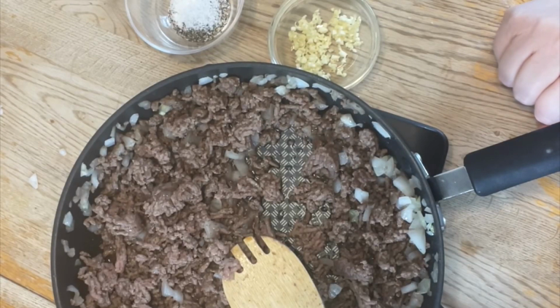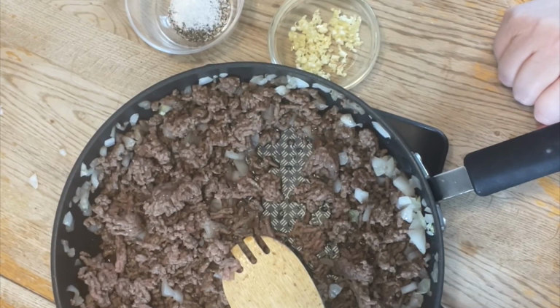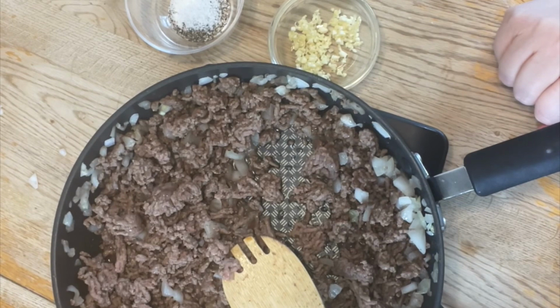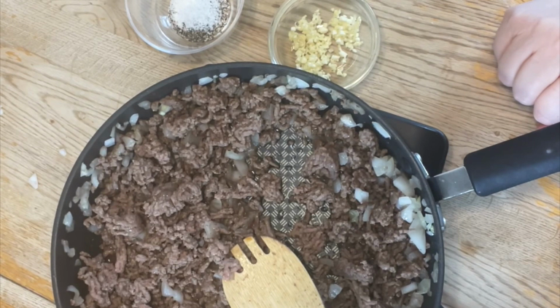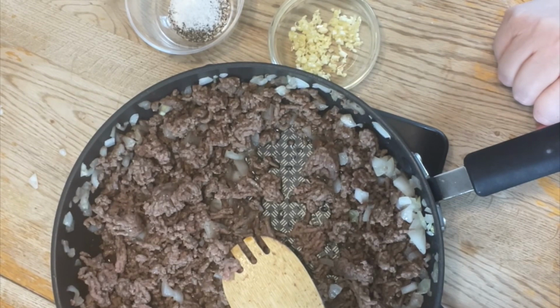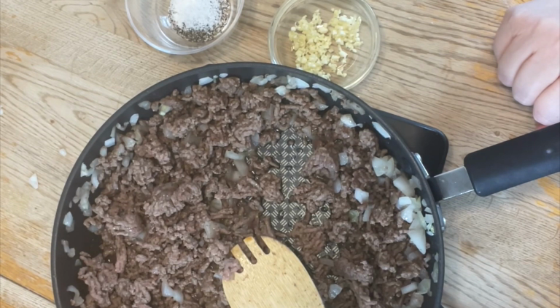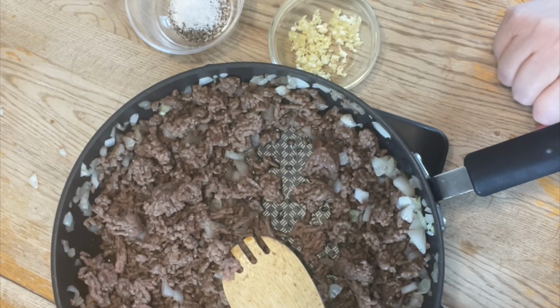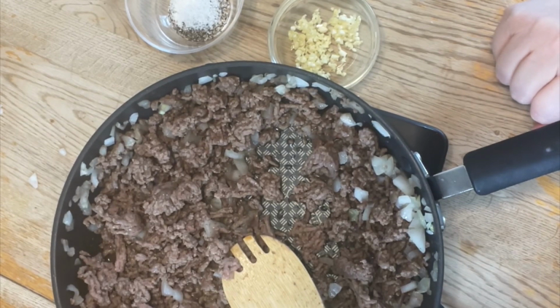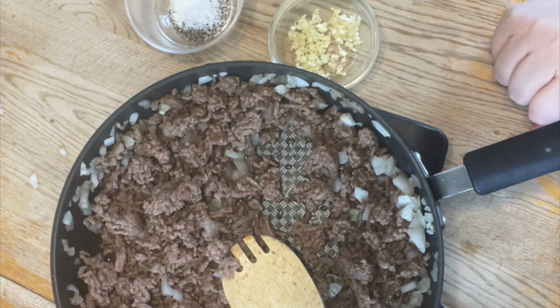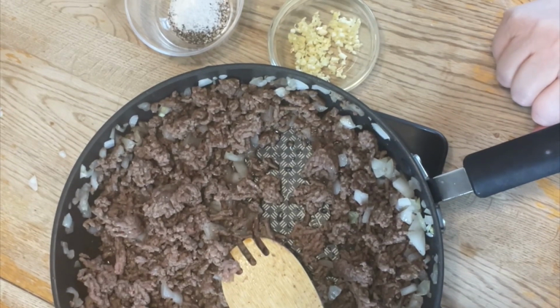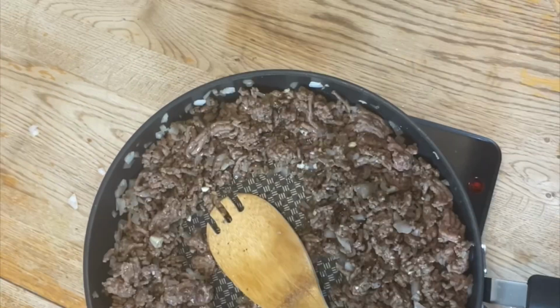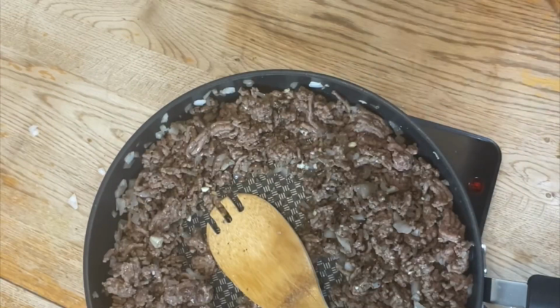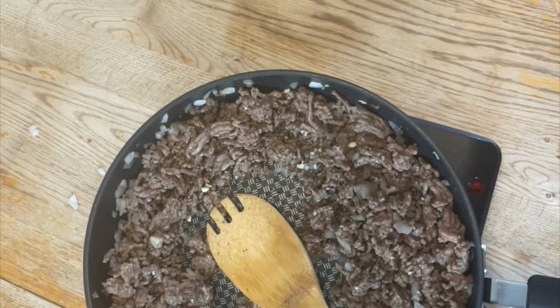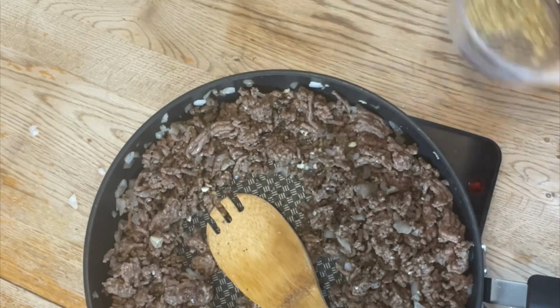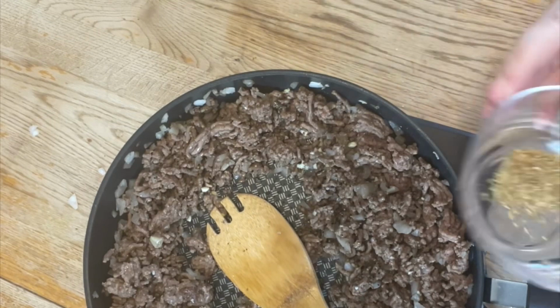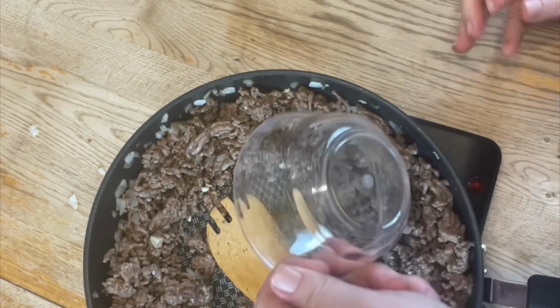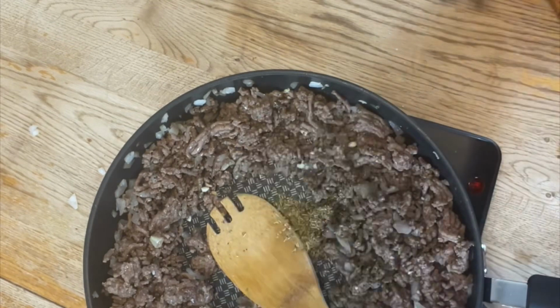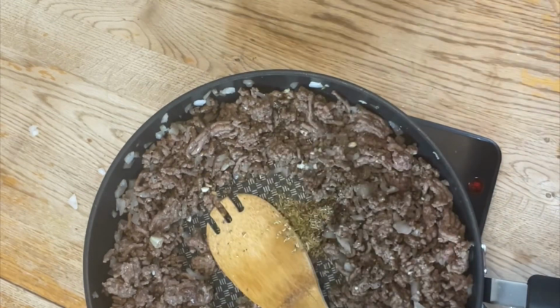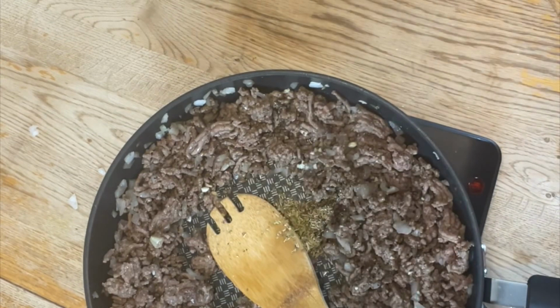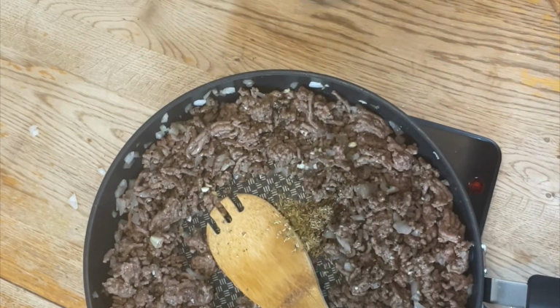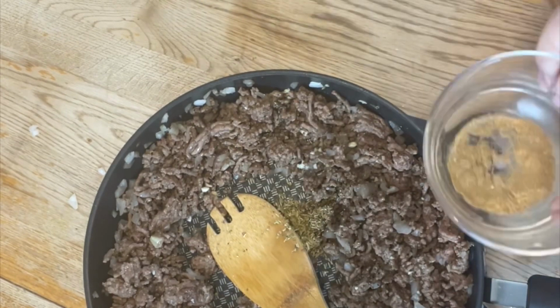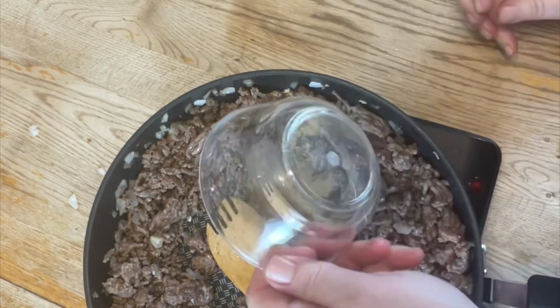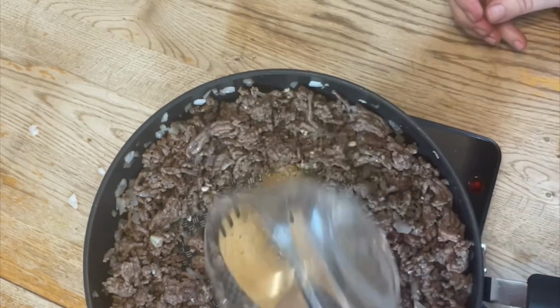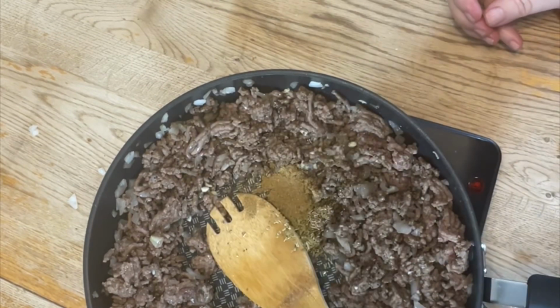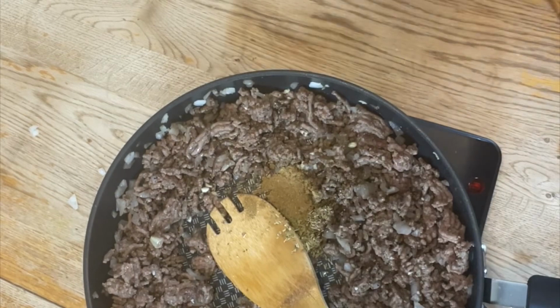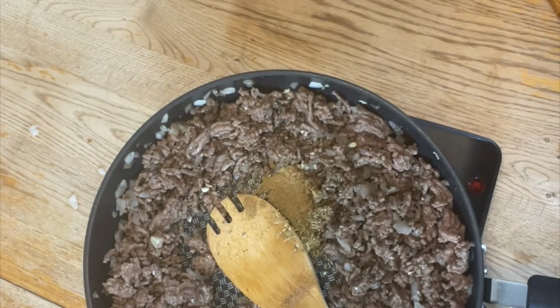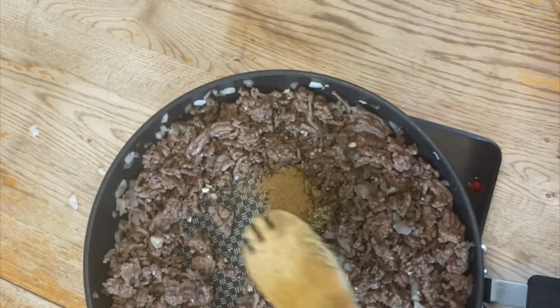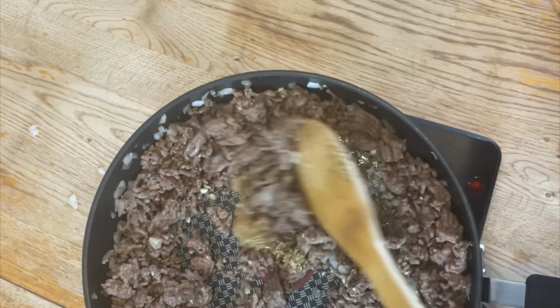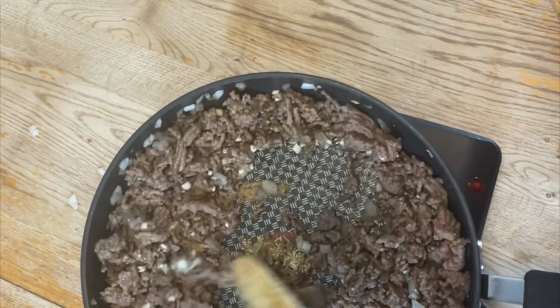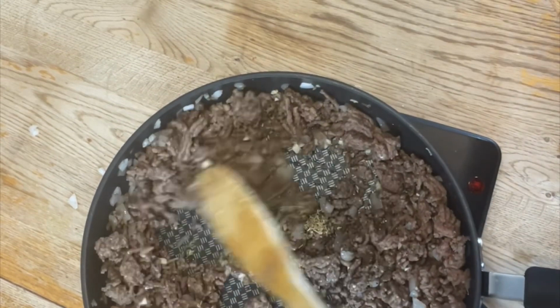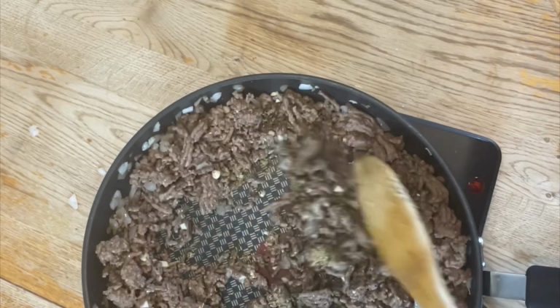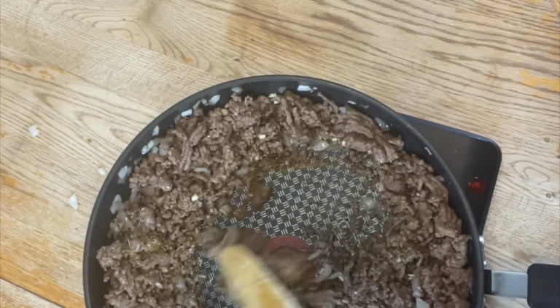The next step will be to drain our ground beef. Now that our beef has been drained, let's go ahead and add the oregano and some cumin, and stir that together completely to incorporate all the flavors.